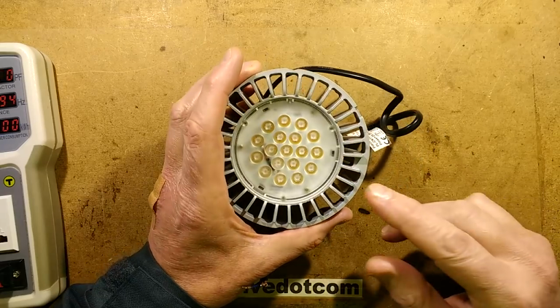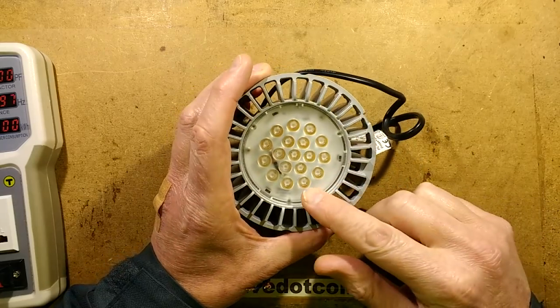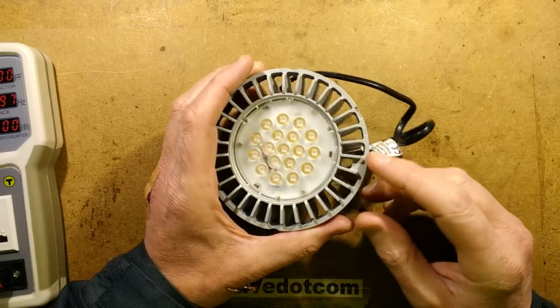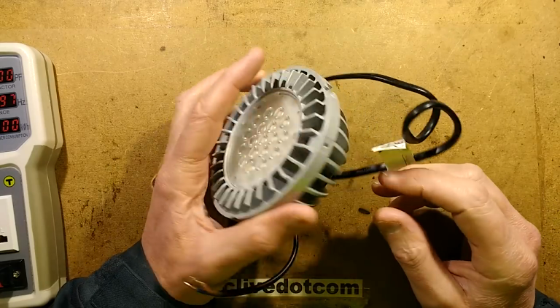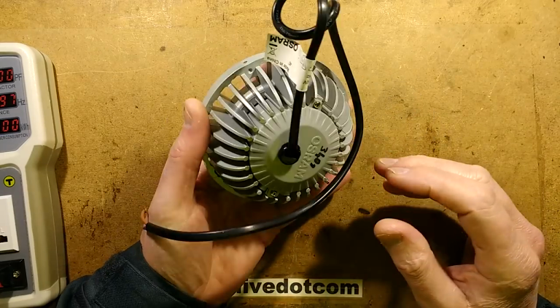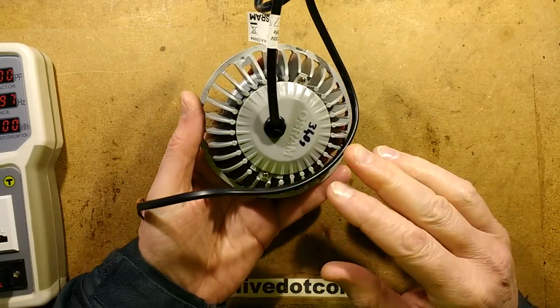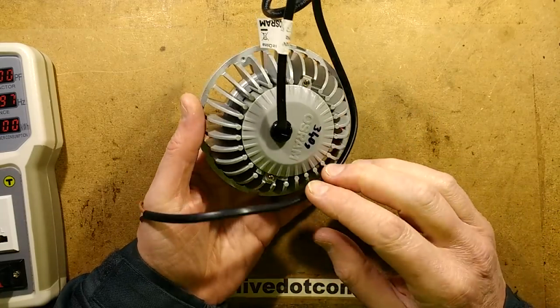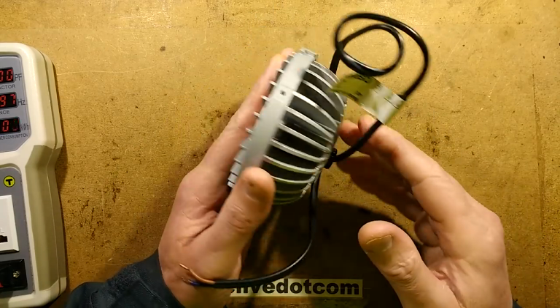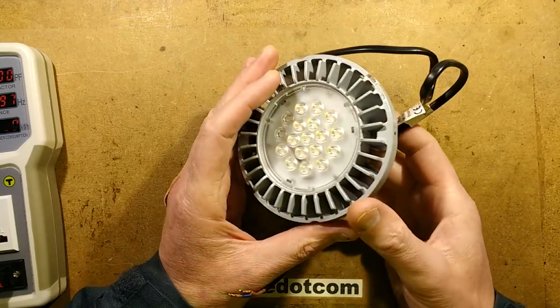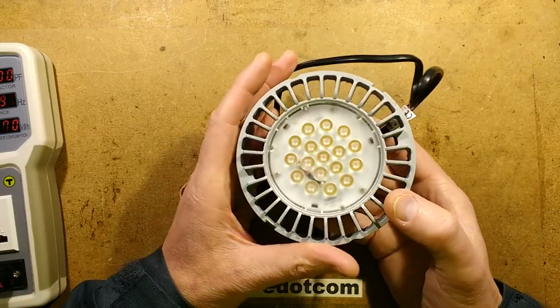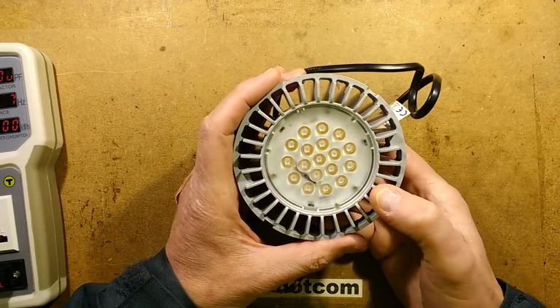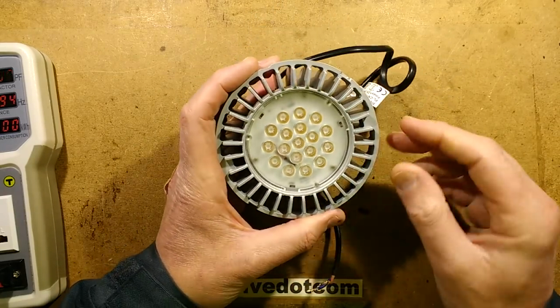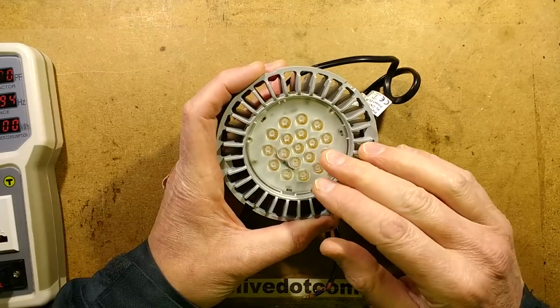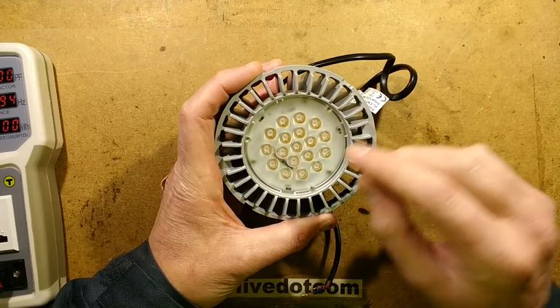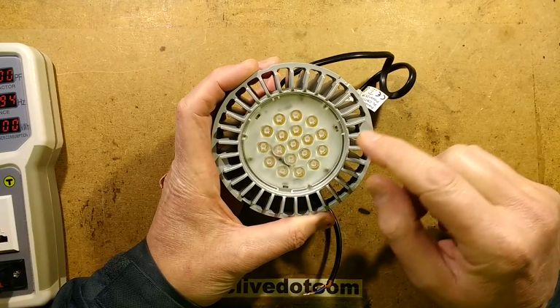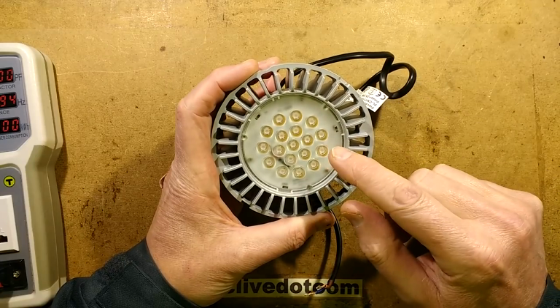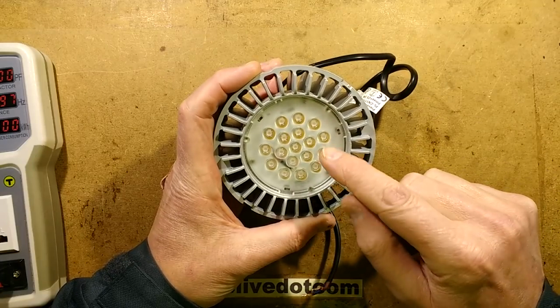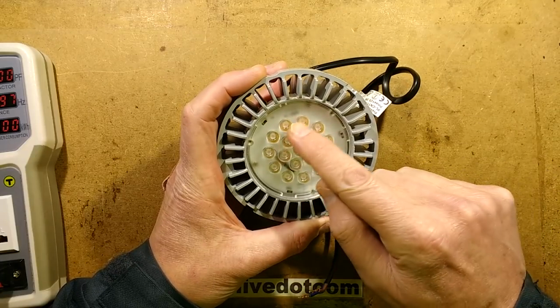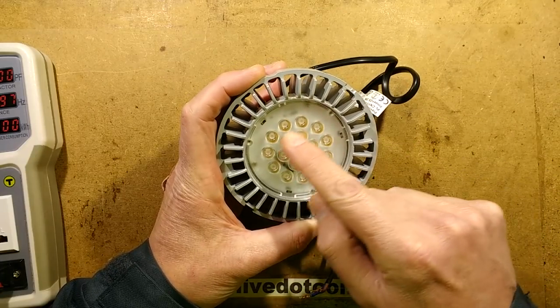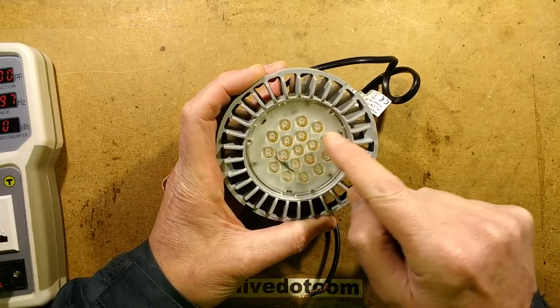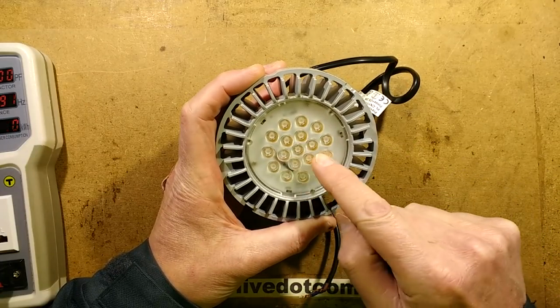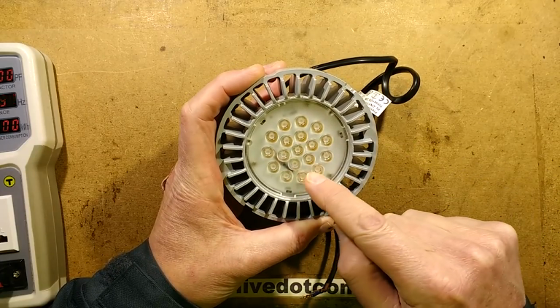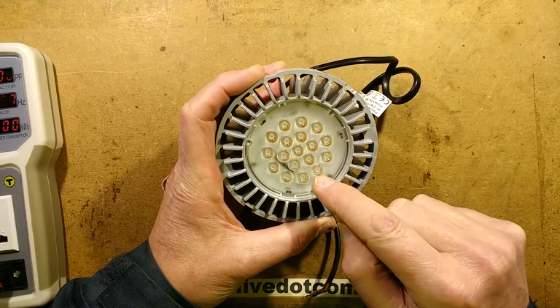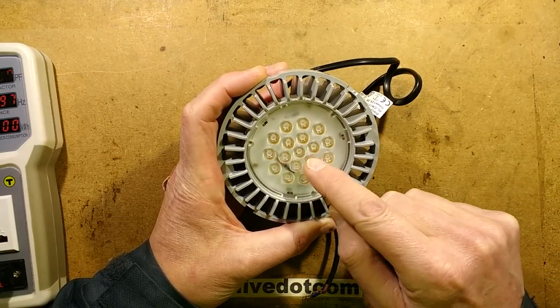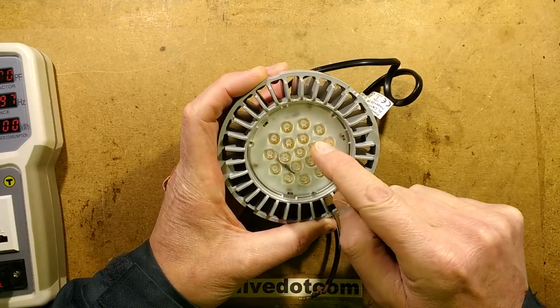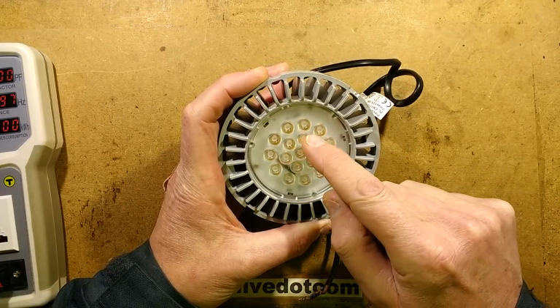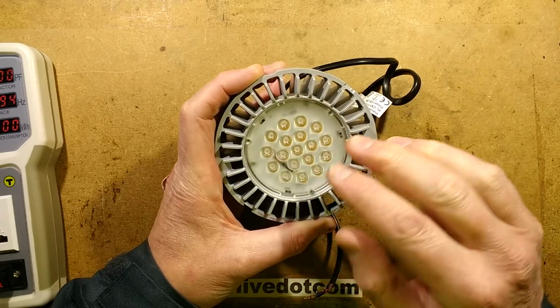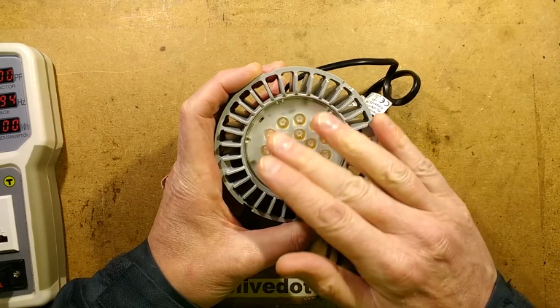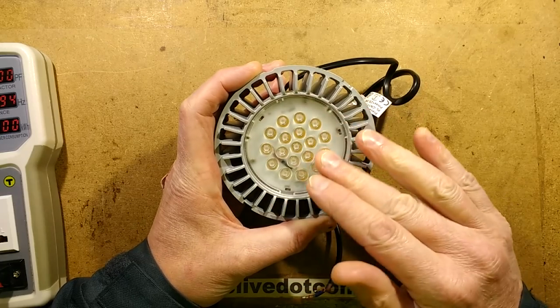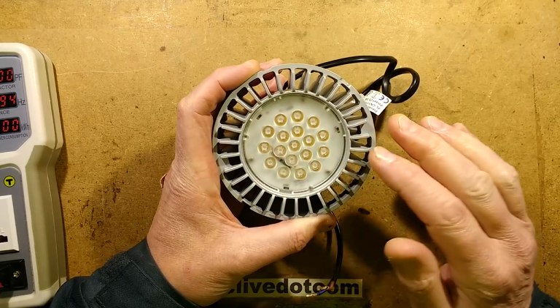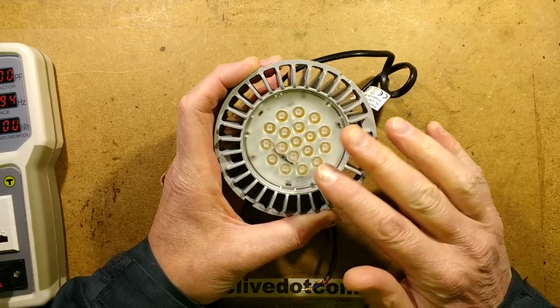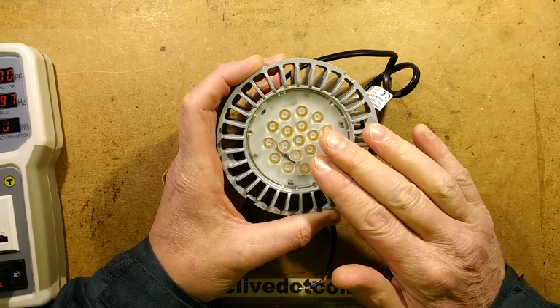This is quite interesting — it's a failed Osram module, and it's got, I think, about 18 LEDs in it. And when it's lit, only 8 of them are actually lighting and they're pulsing on and off.